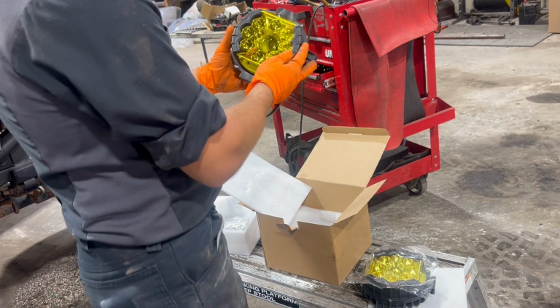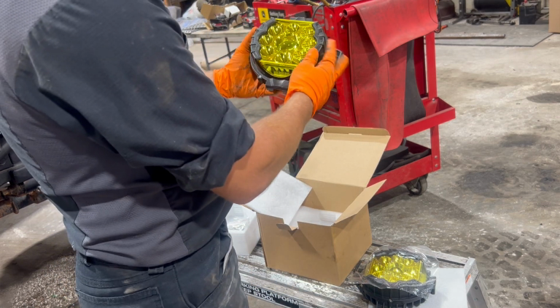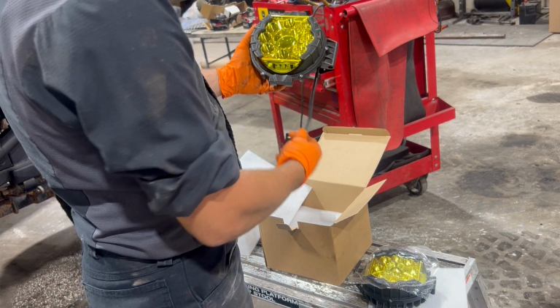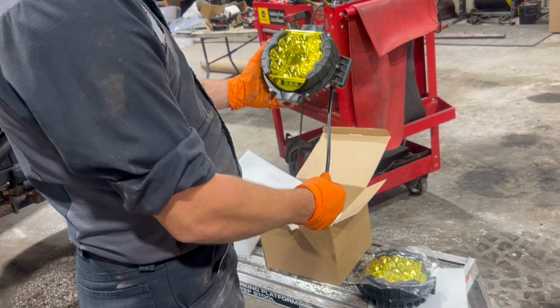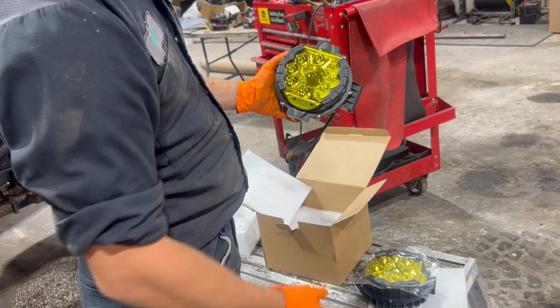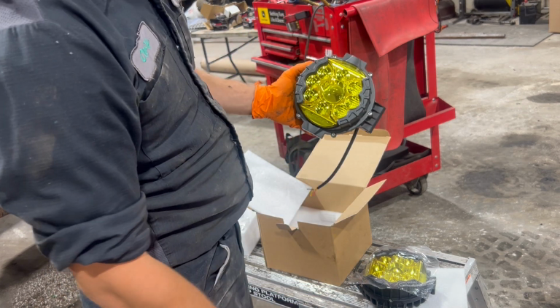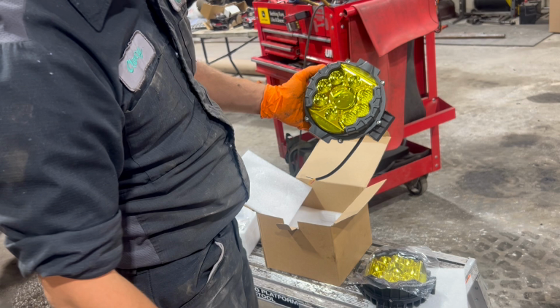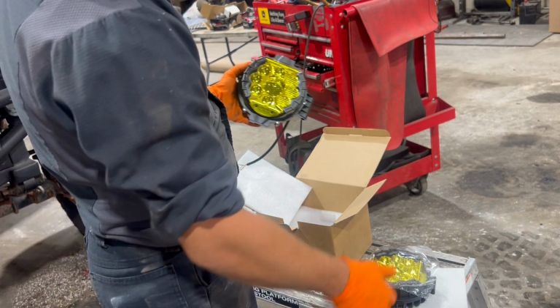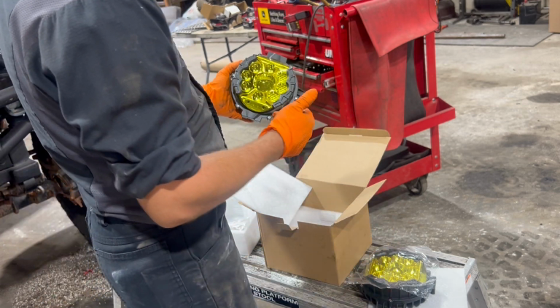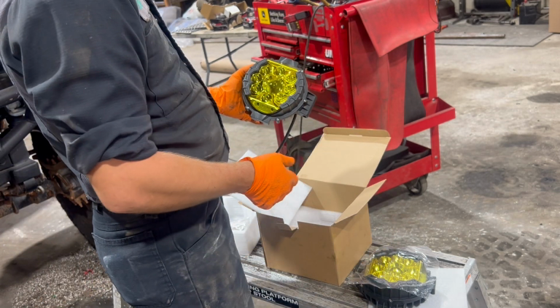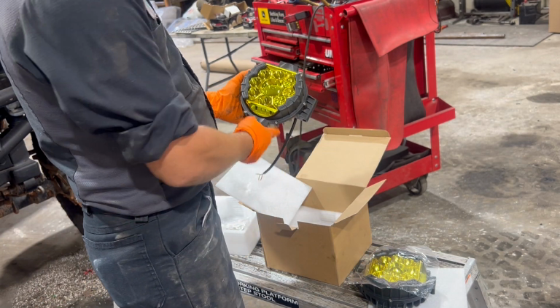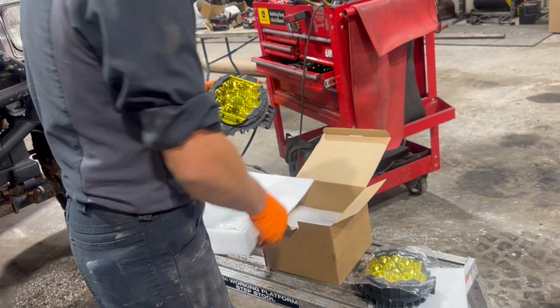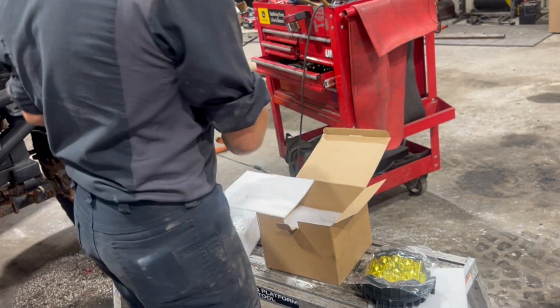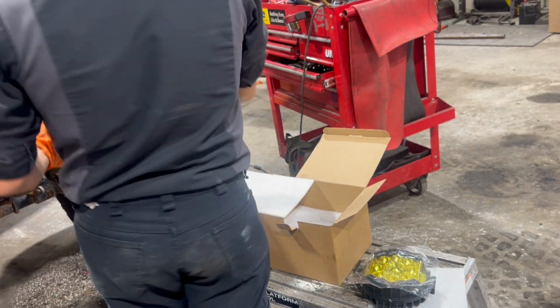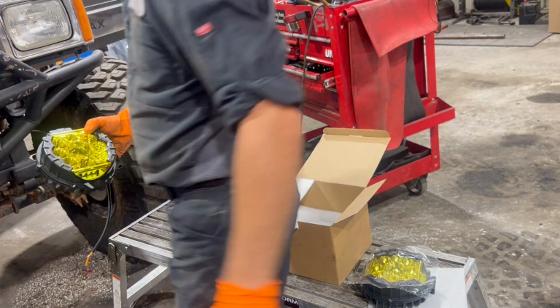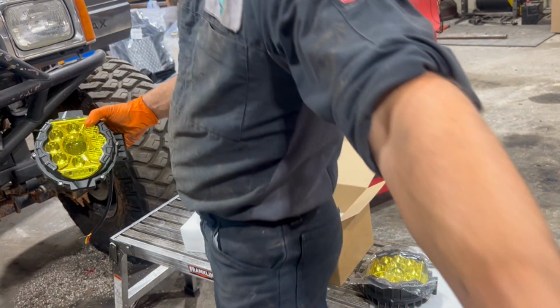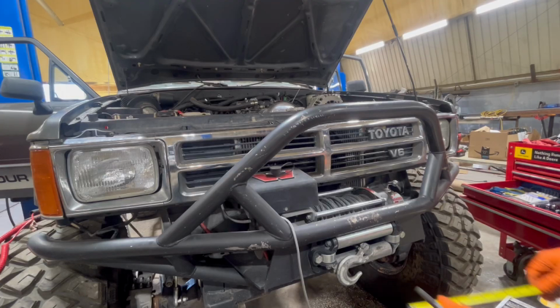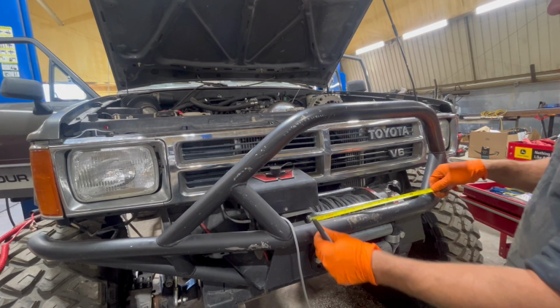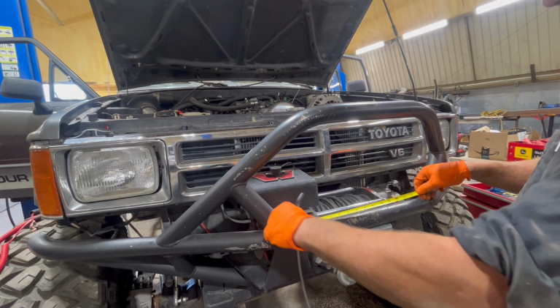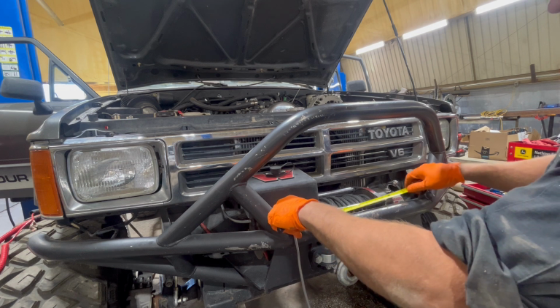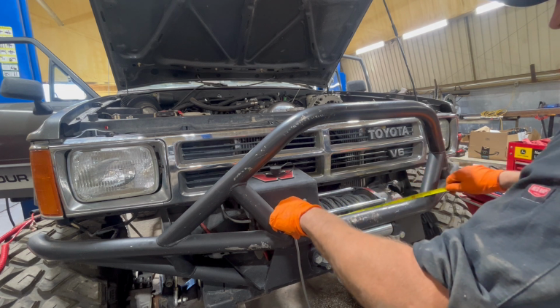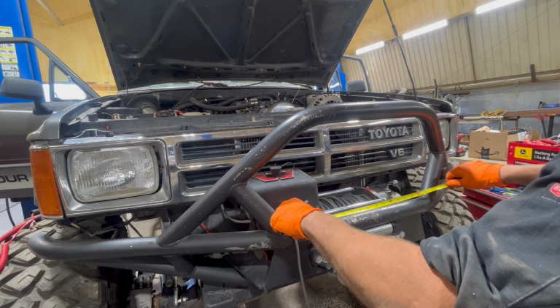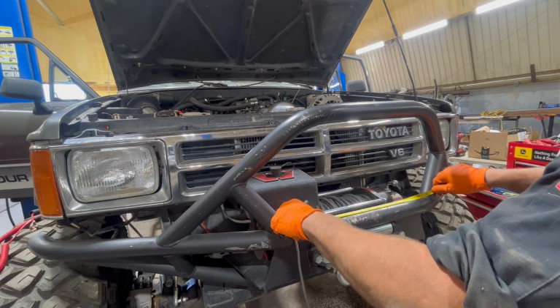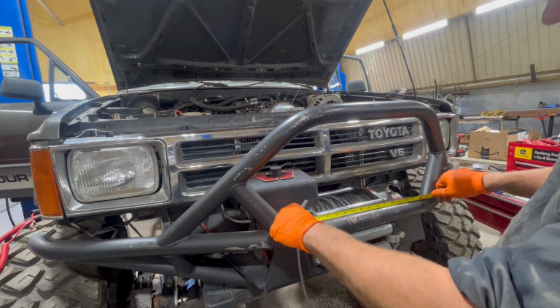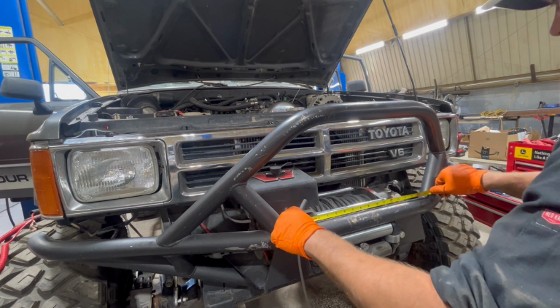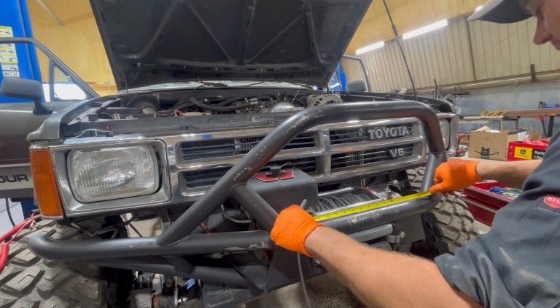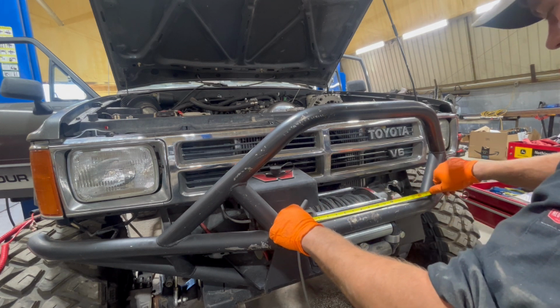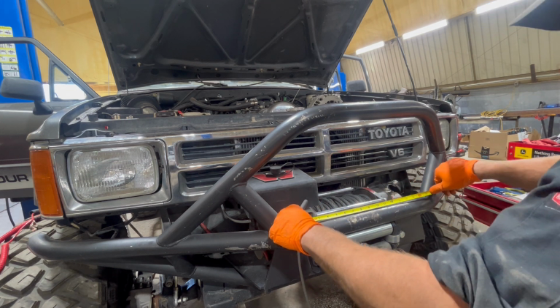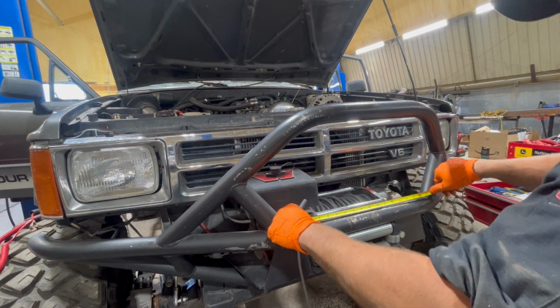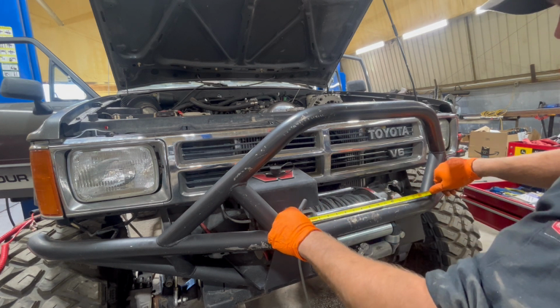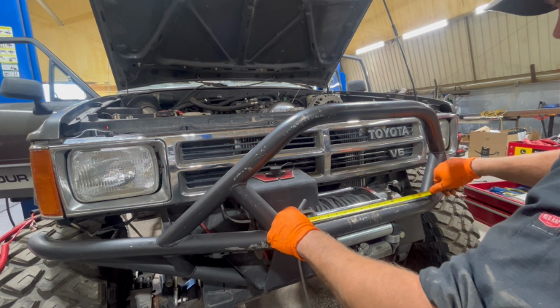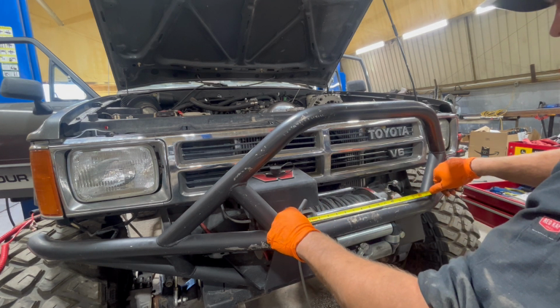I will mount these up. I'm measuring to mark where I'm going to weld my tabs on — 17 inches, half of that.